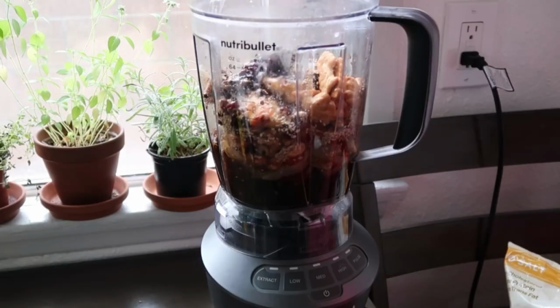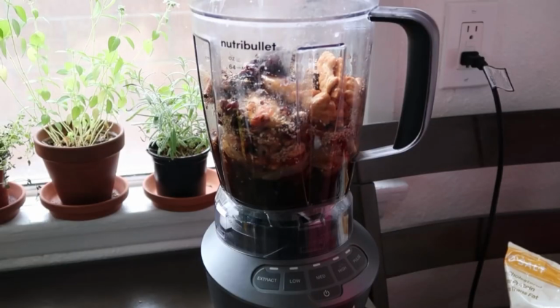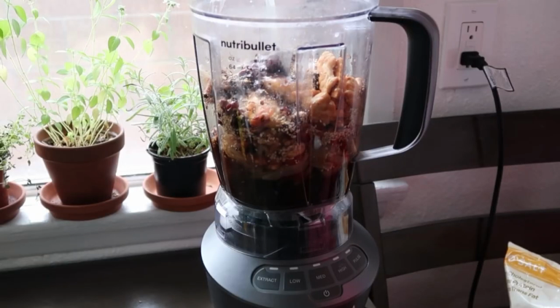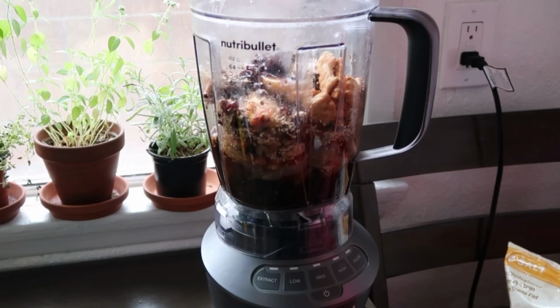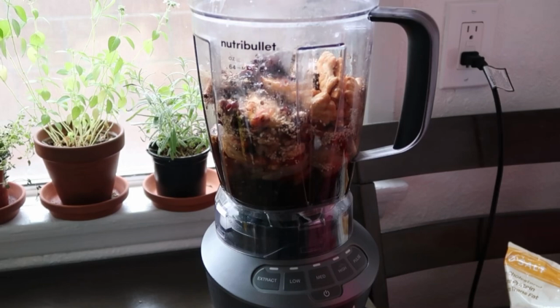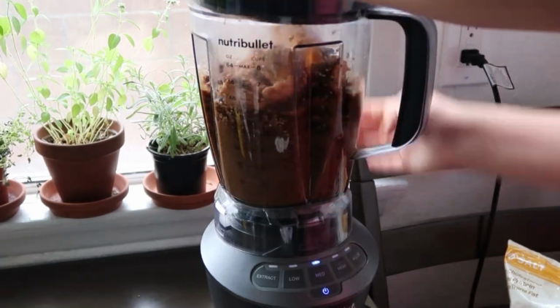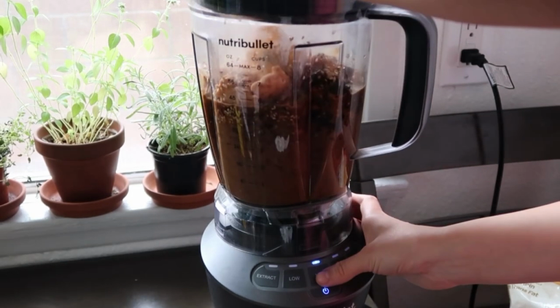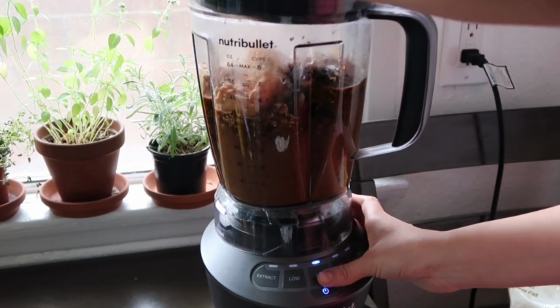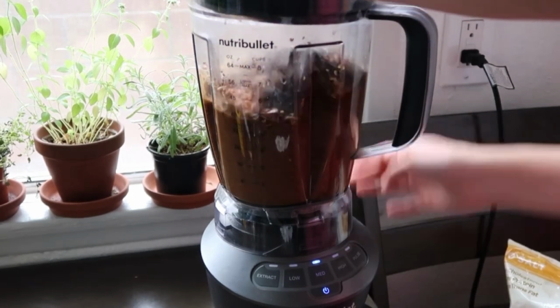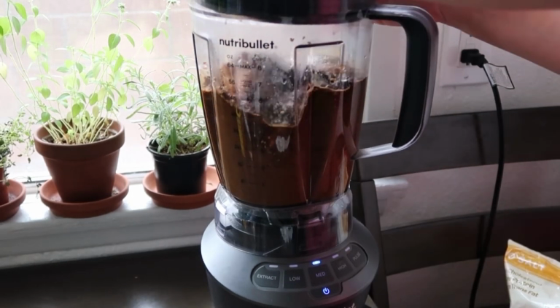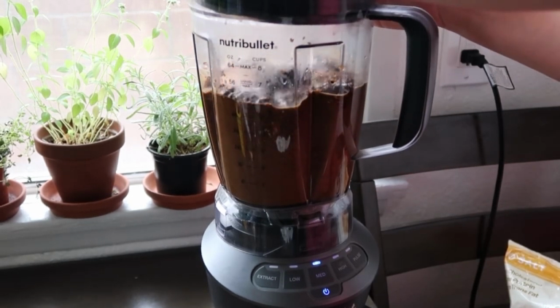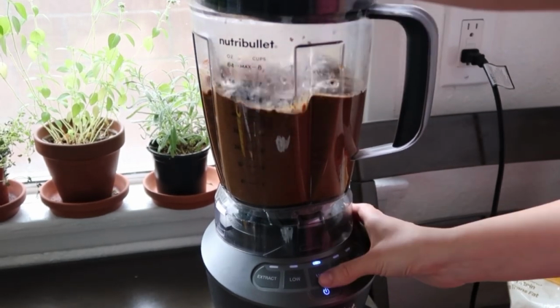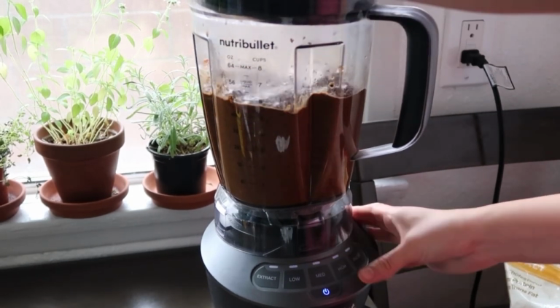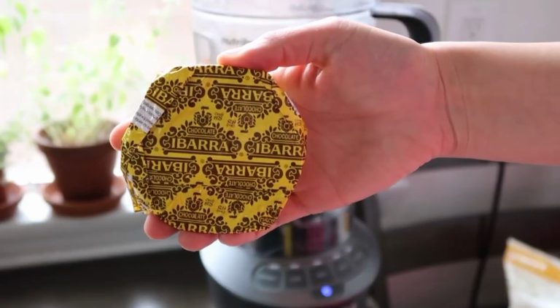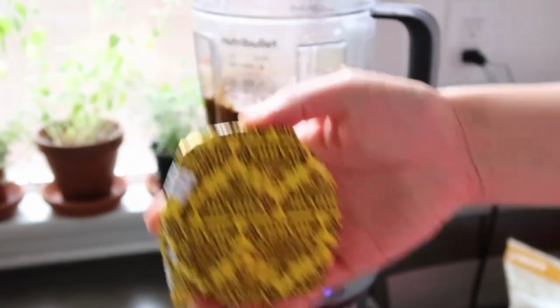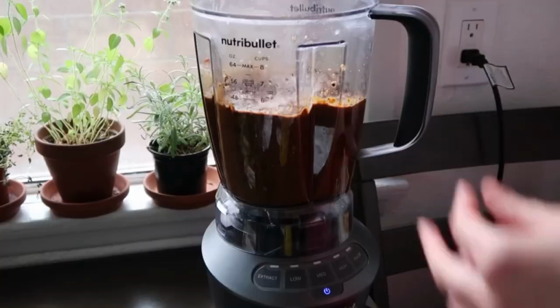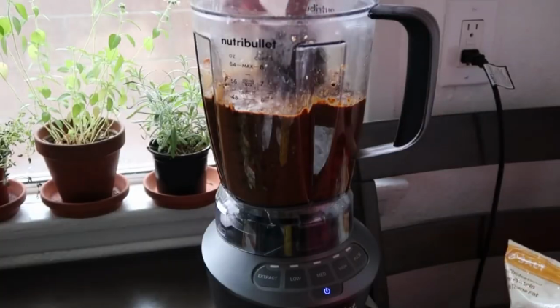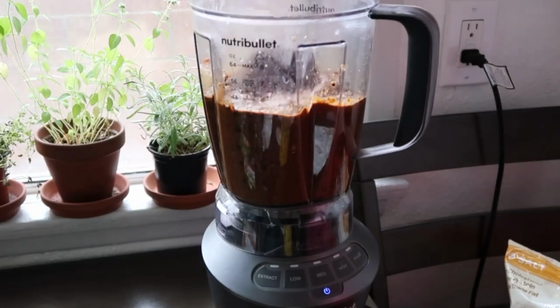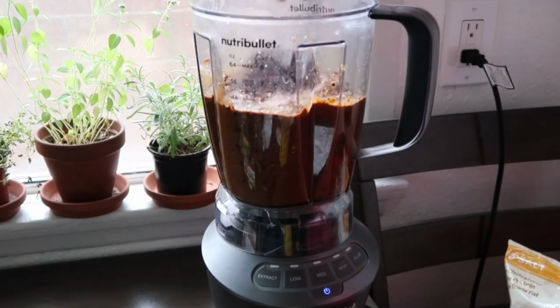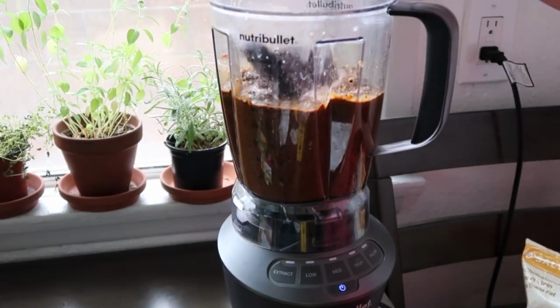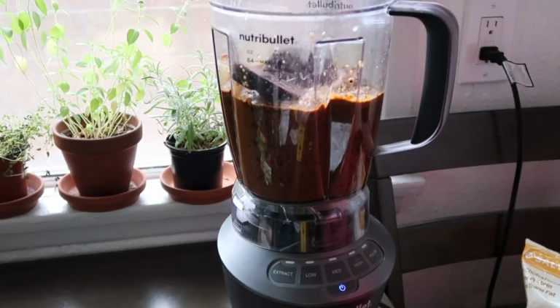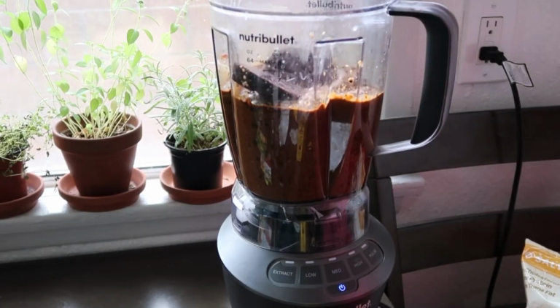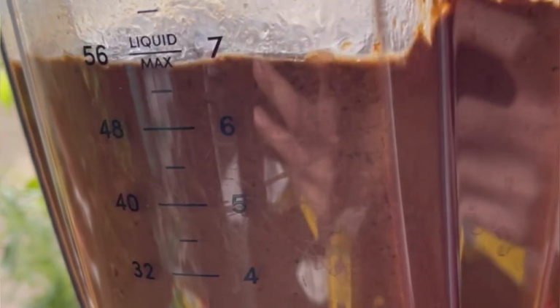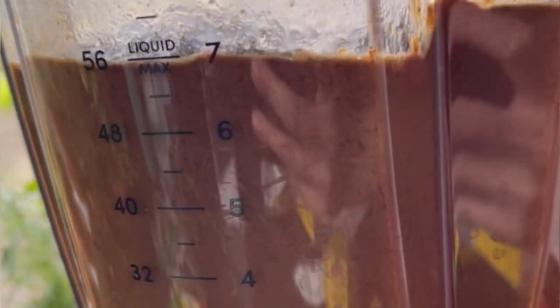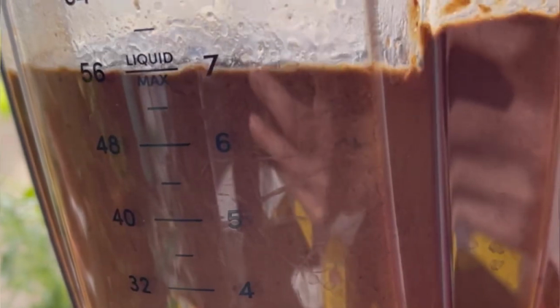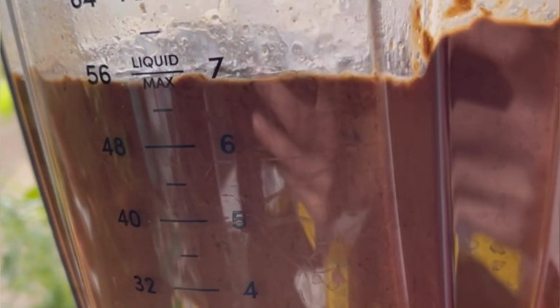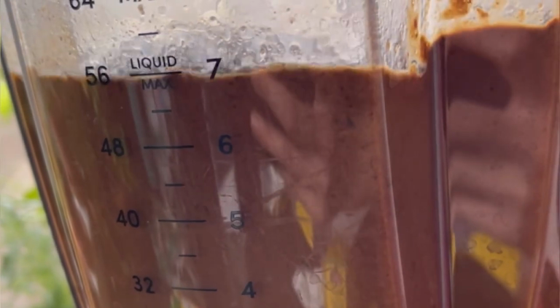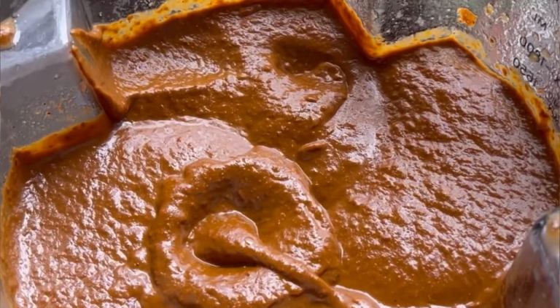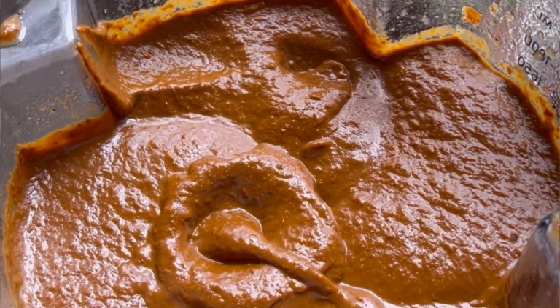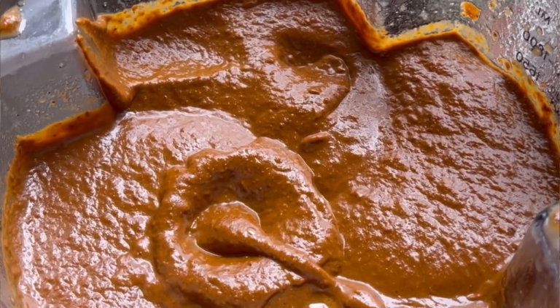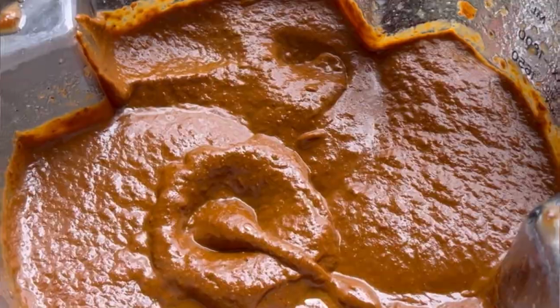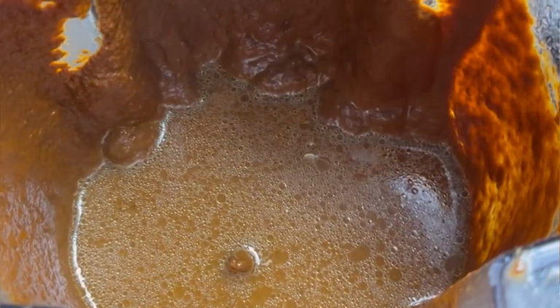When blending your ingredients, add chicken broth as needed. Add one disc of Chocolate y Barra or Abuelita chocolate — you can add more if you like it sweeter. I did one and a half discs.